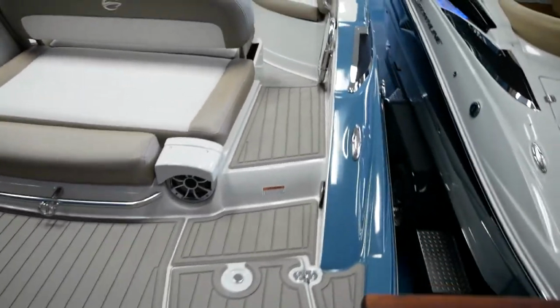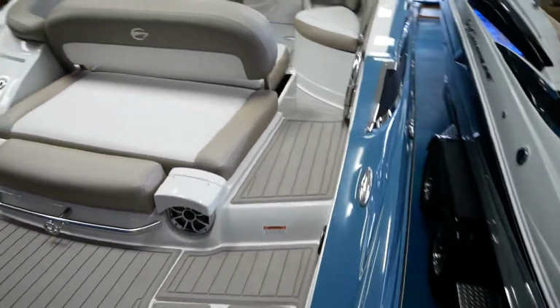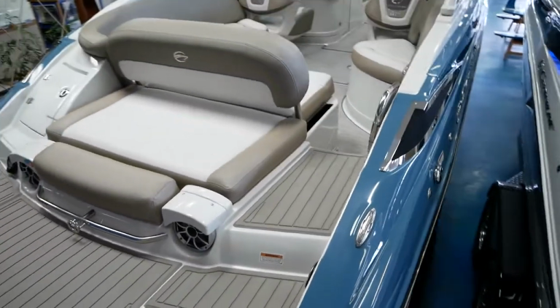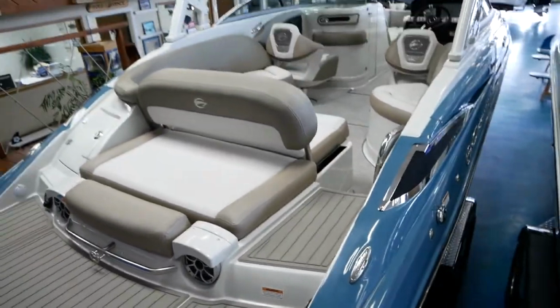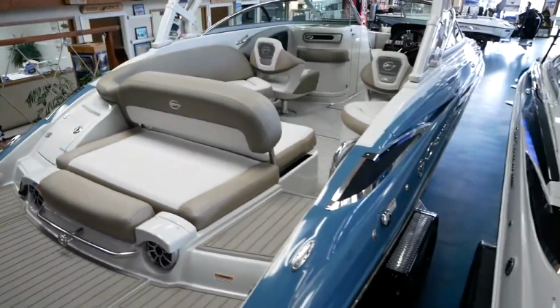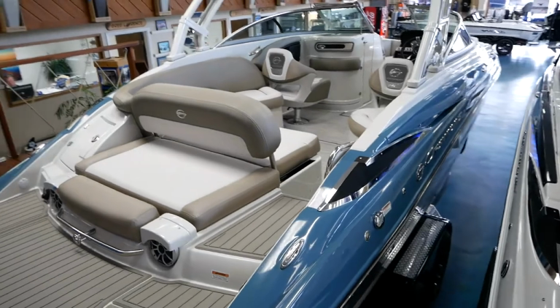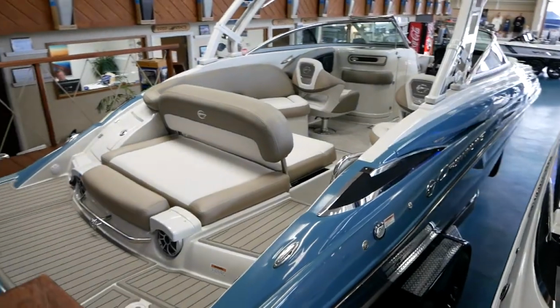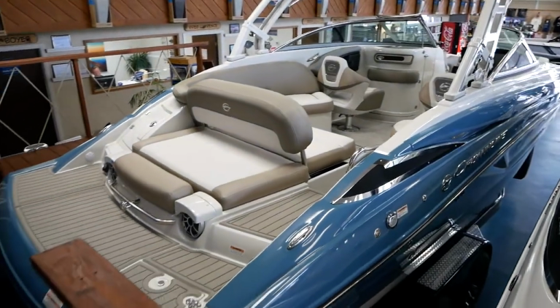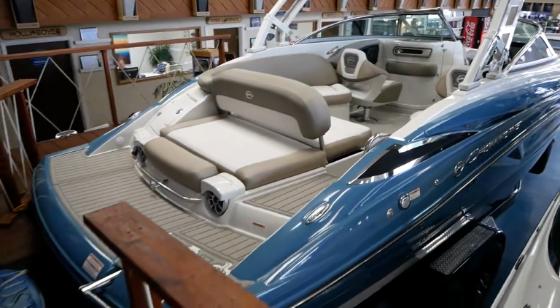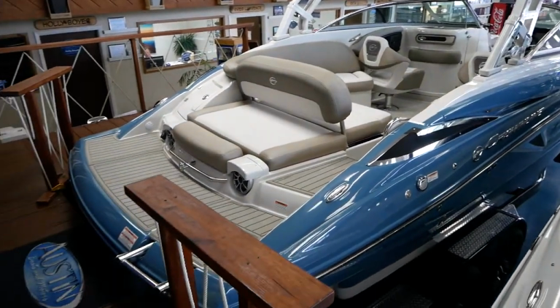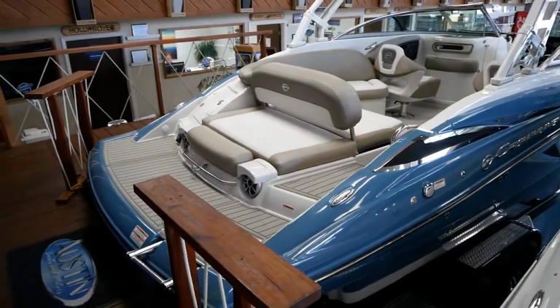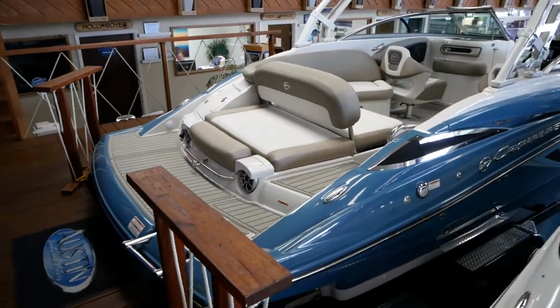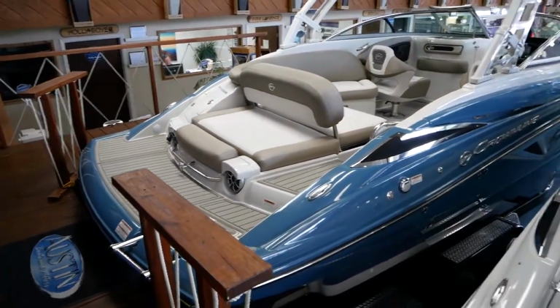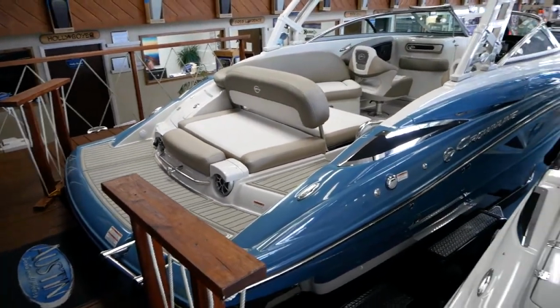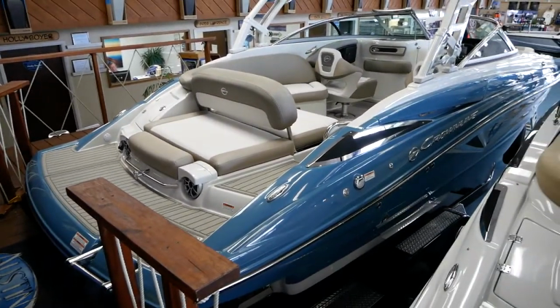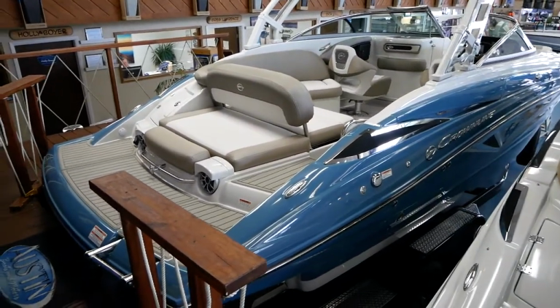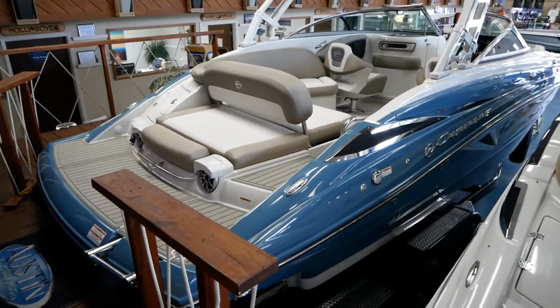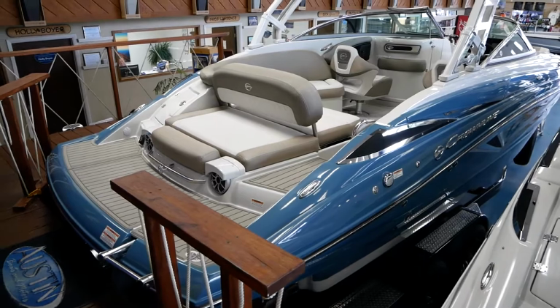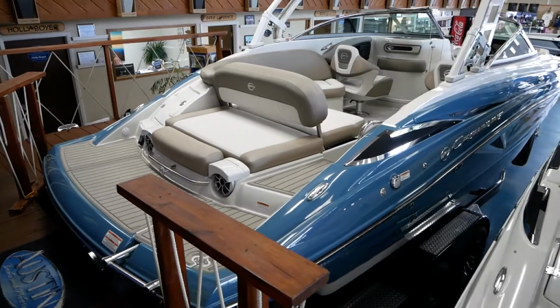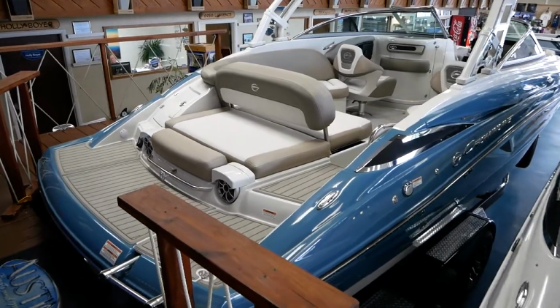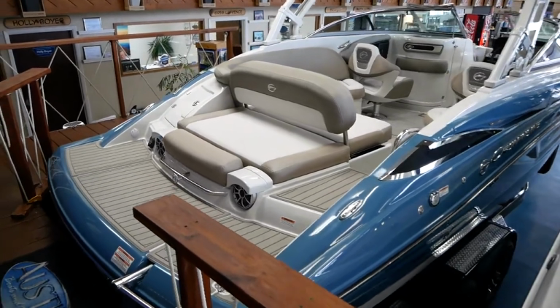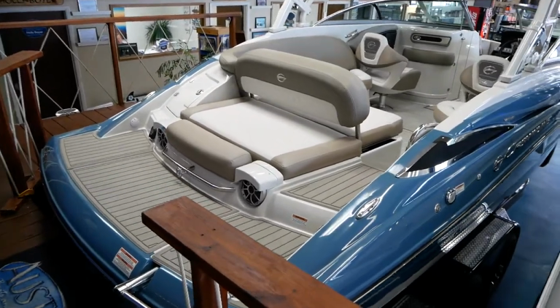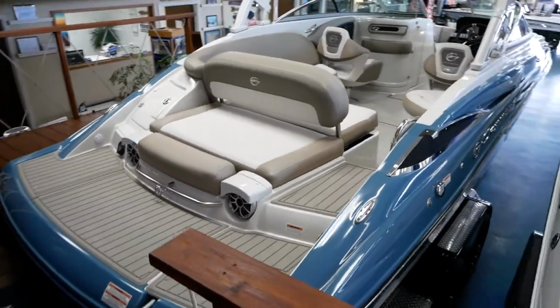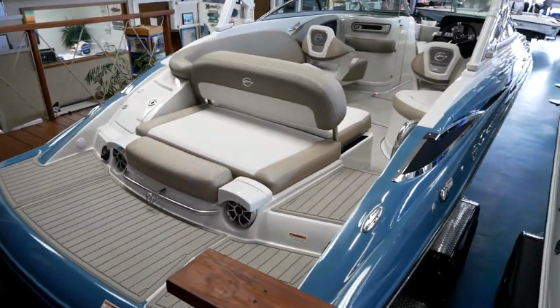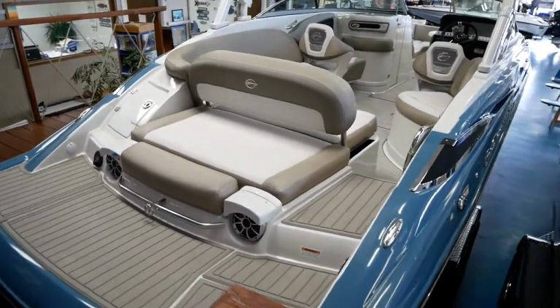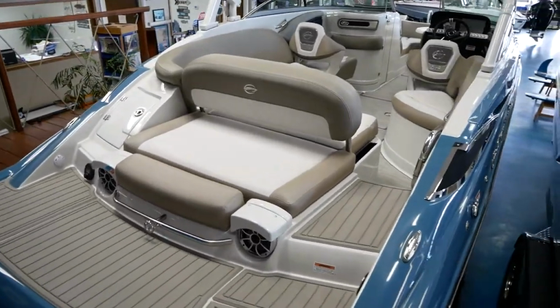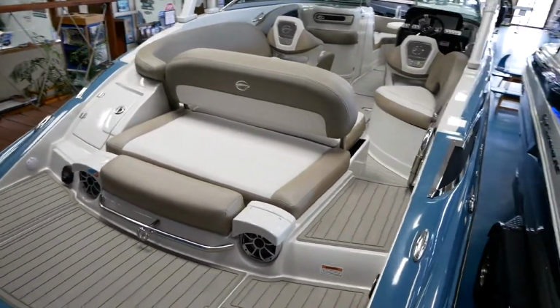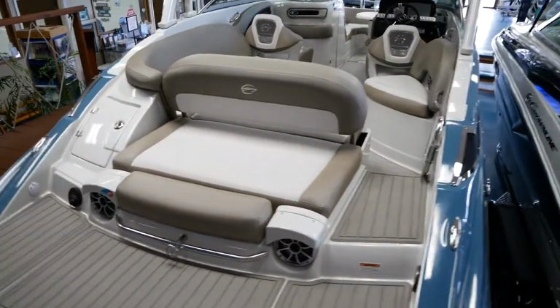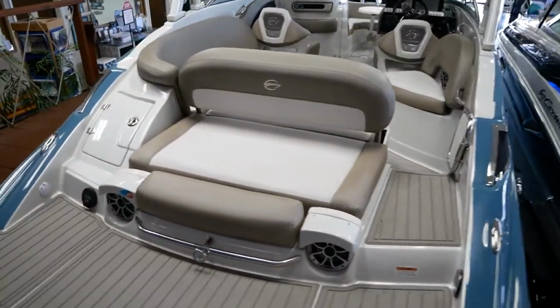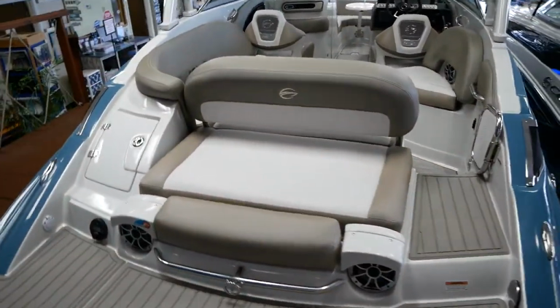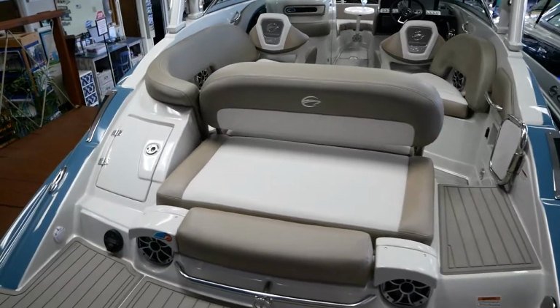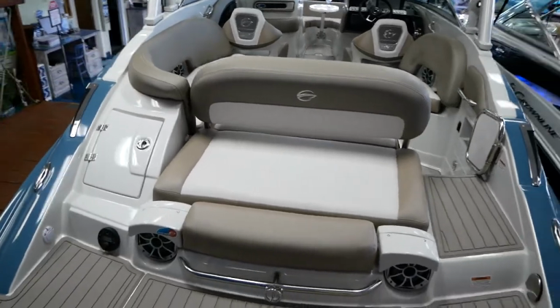We've got this boat in the showroom, so we're going to go ahead and start from the stern since it's backed up to the dock here, and work our way through the cockpit up into the bow, just kind of go over some features of this boat that make it unique and one-of-a-kind.